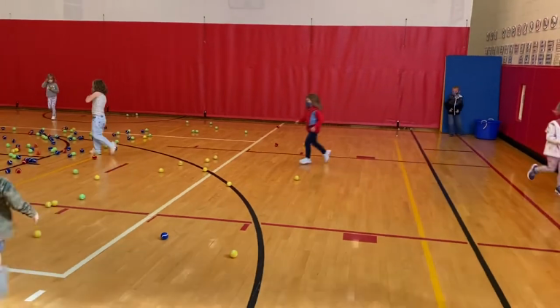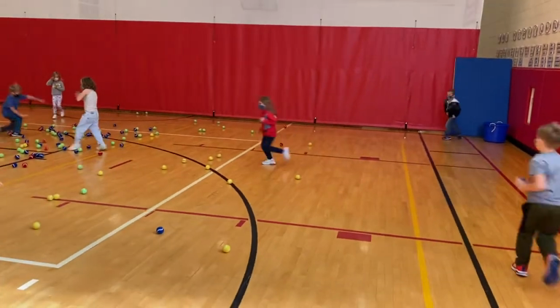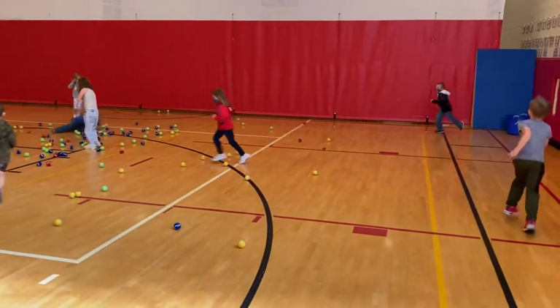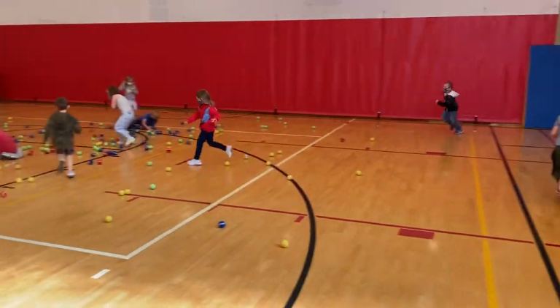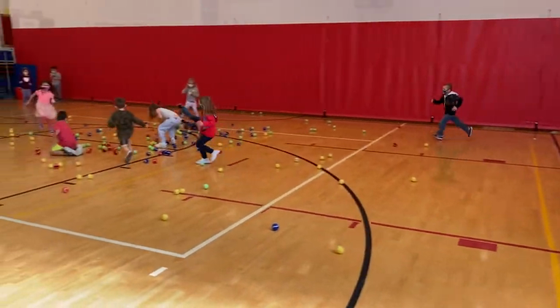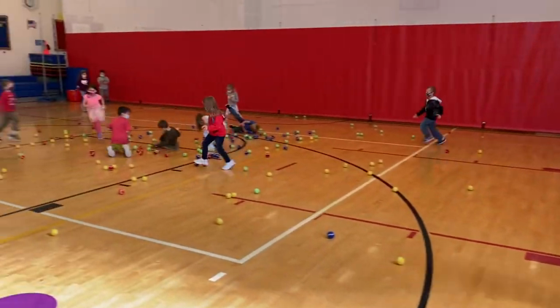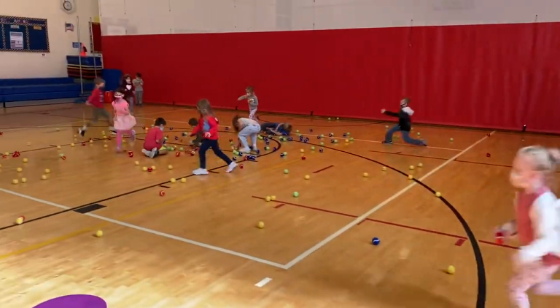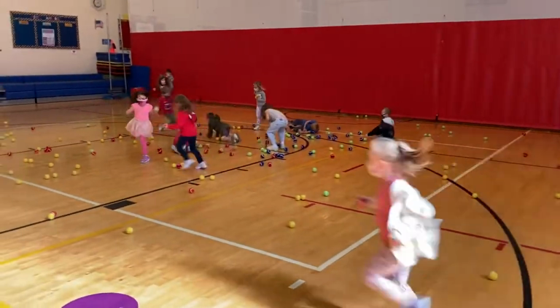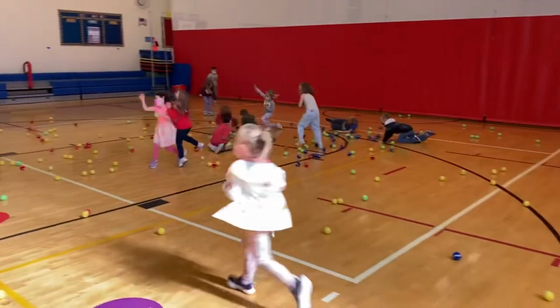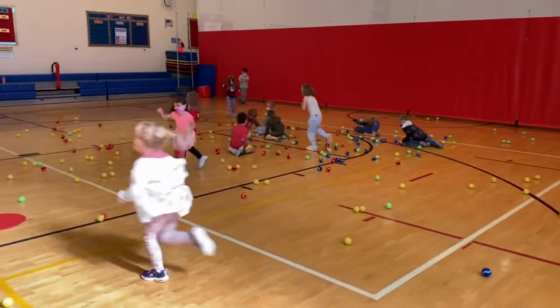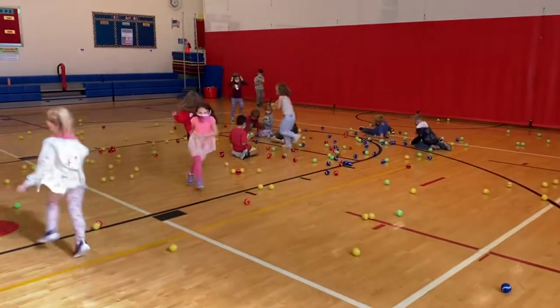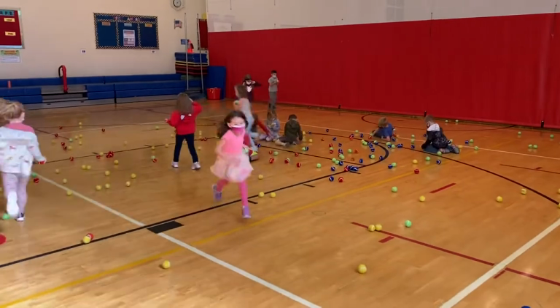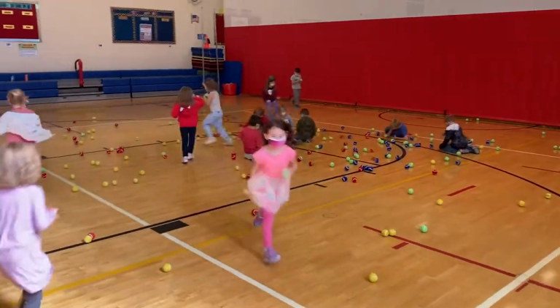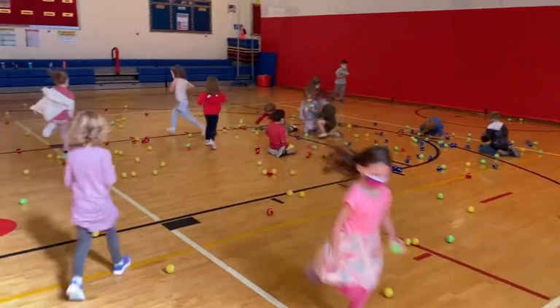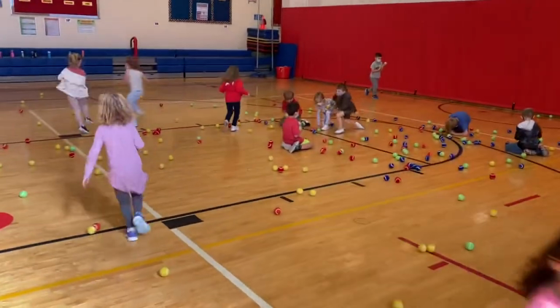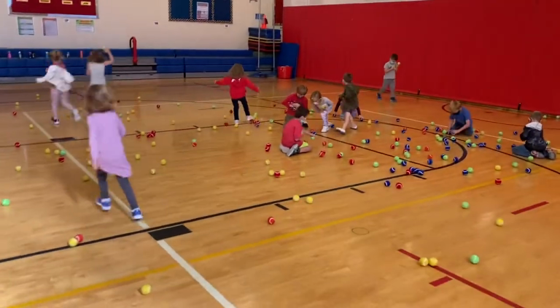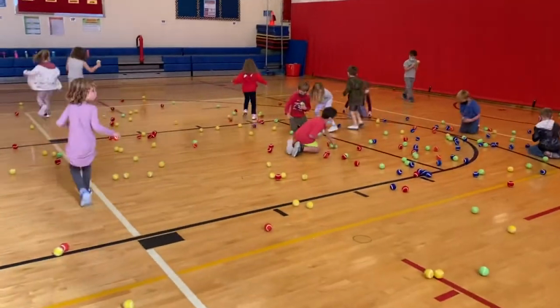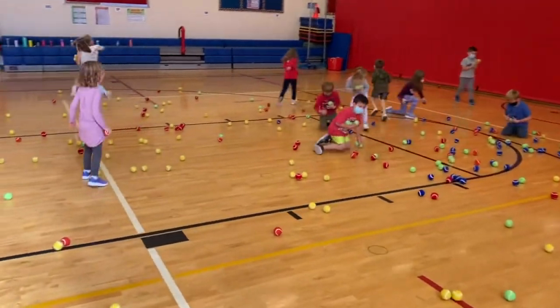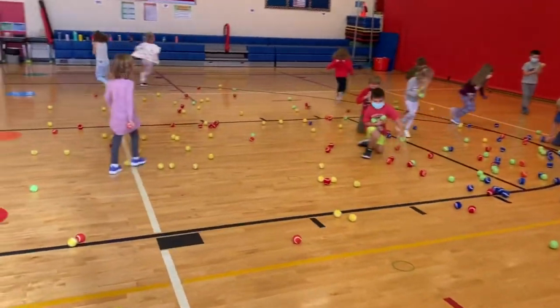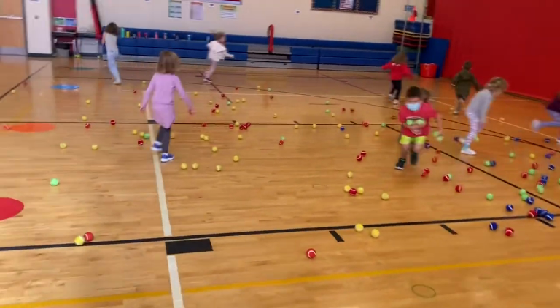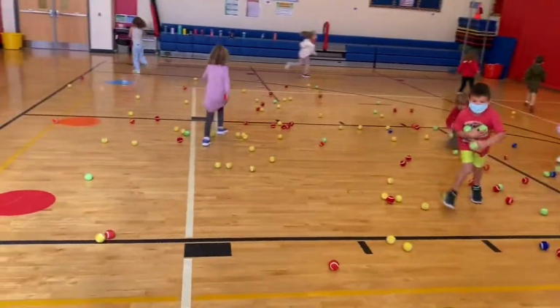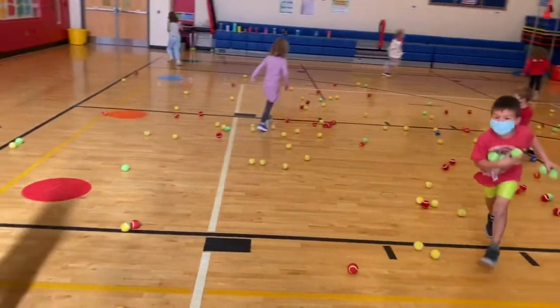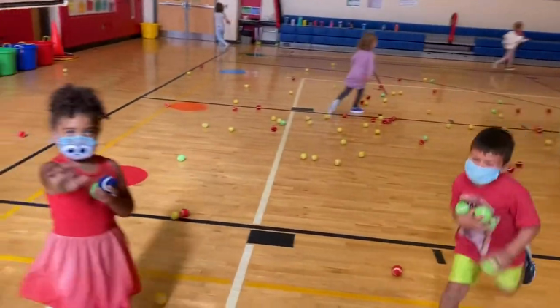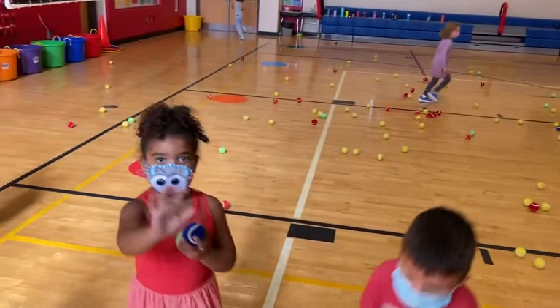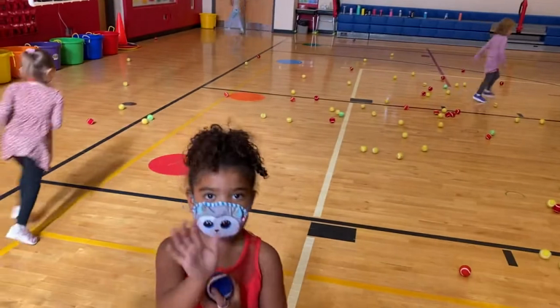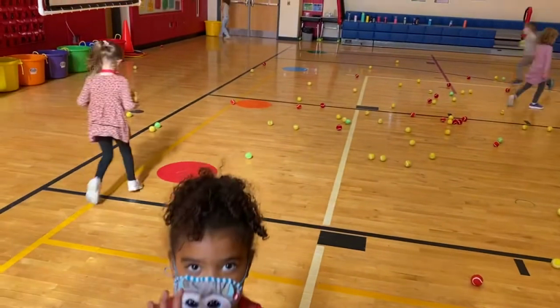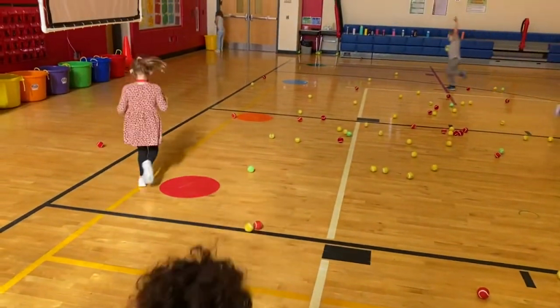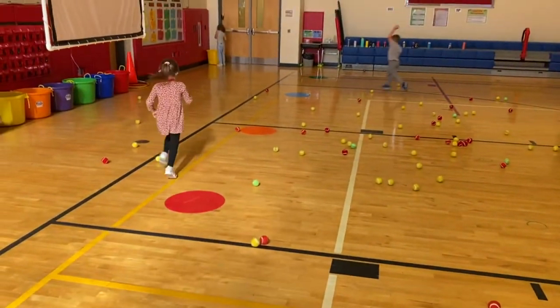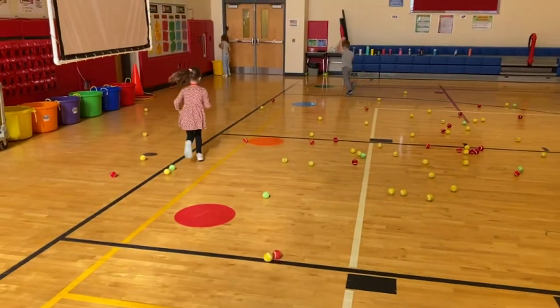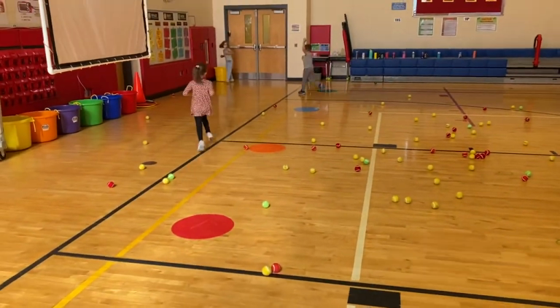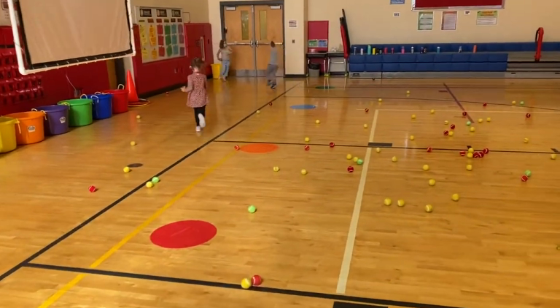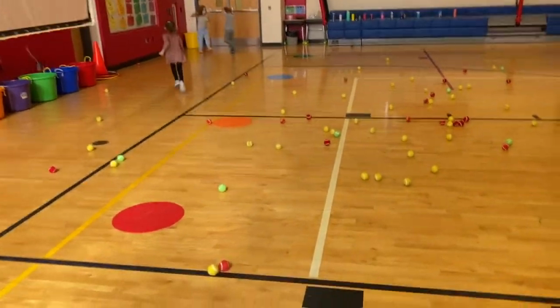Our kindergartners are playing the tennis ball sort. We've dumped out four different colors of tennis balls — about three to four hundred tennis balls all over the floor. They're going to take their tennis balls and go put them in the correct color bucket.